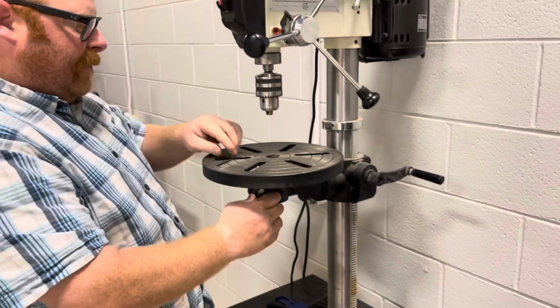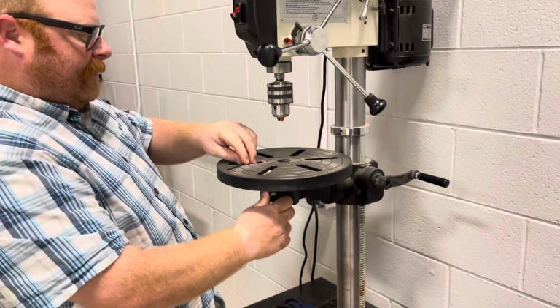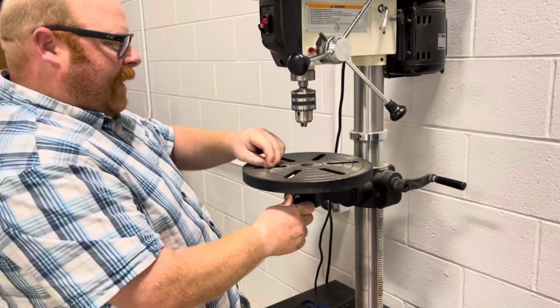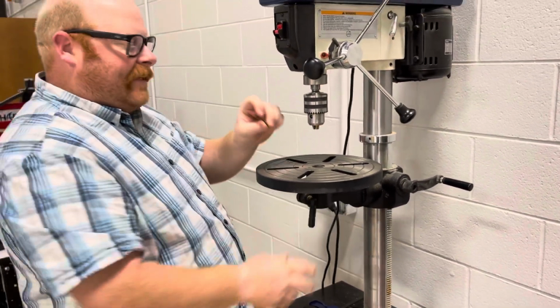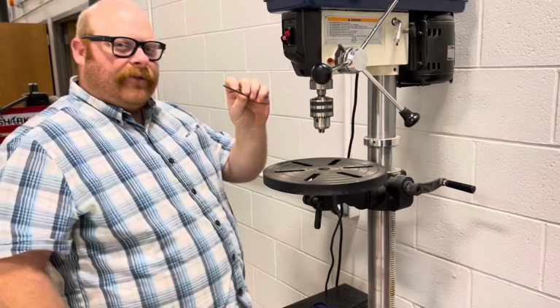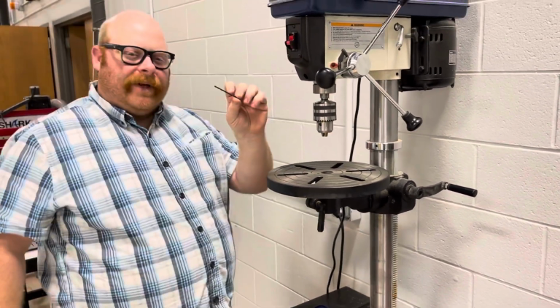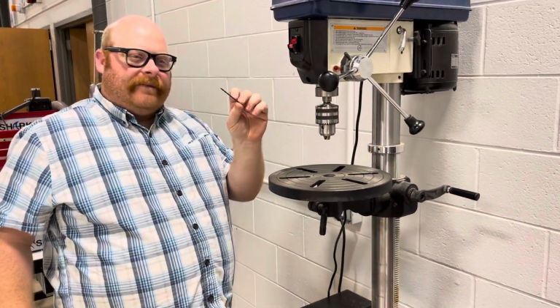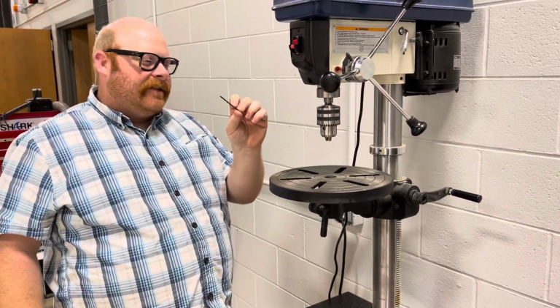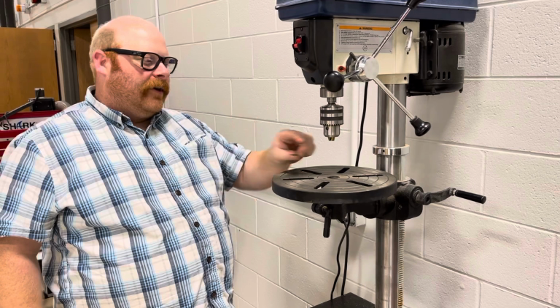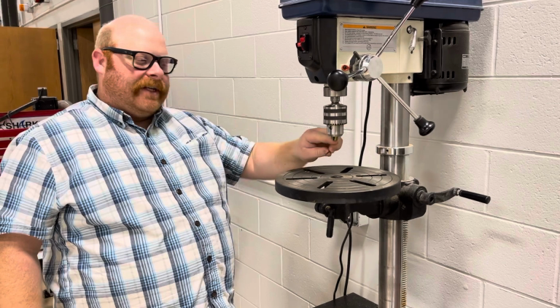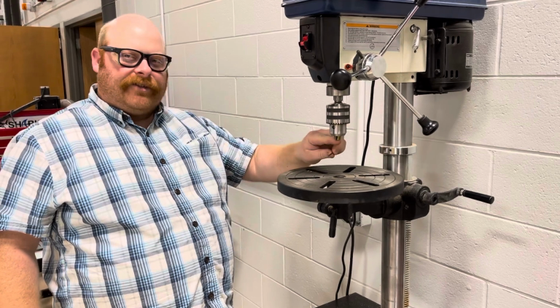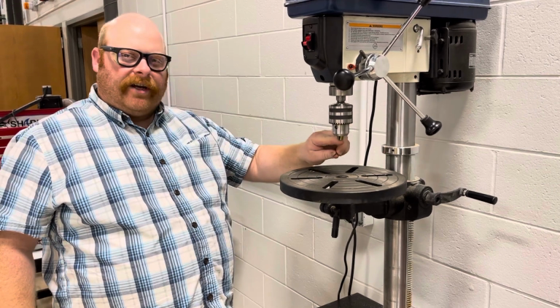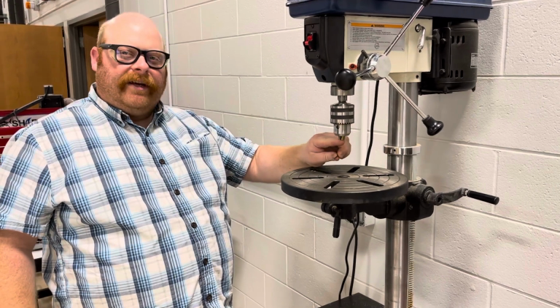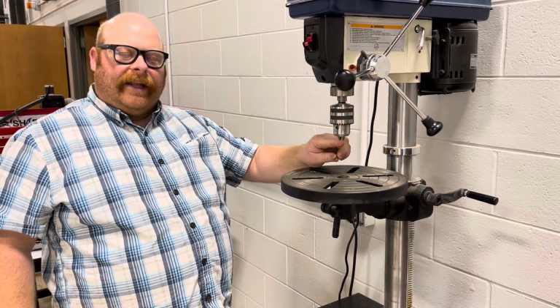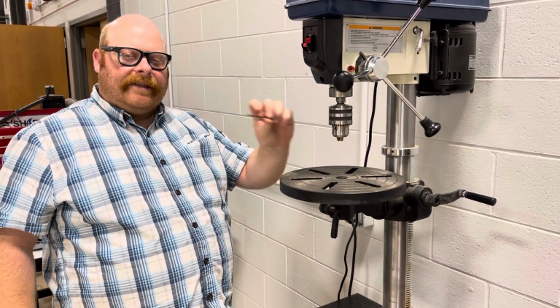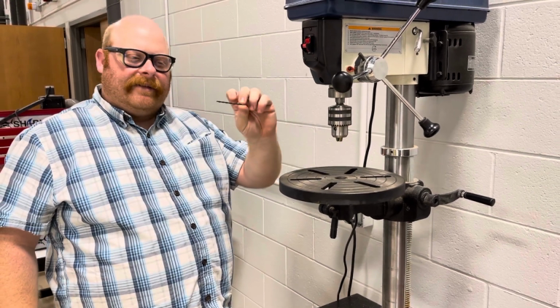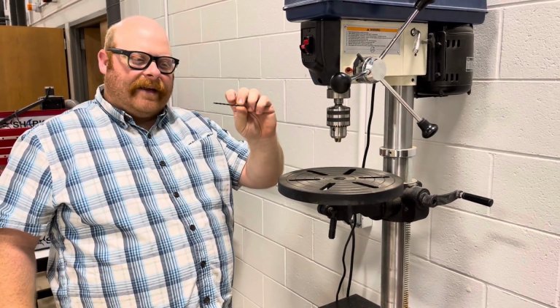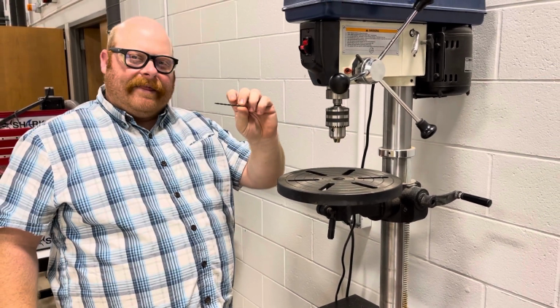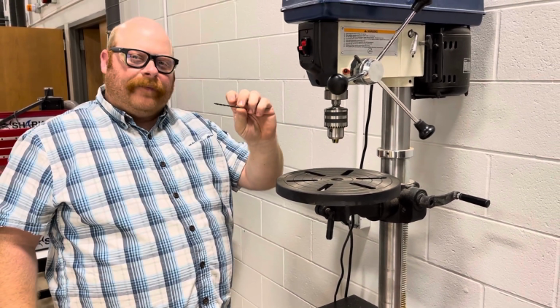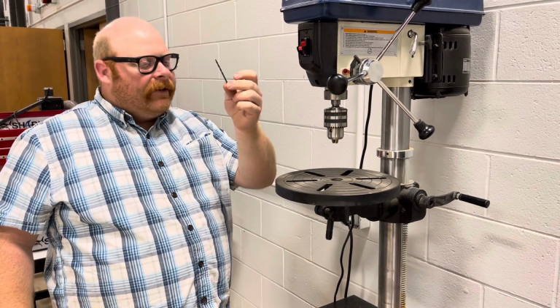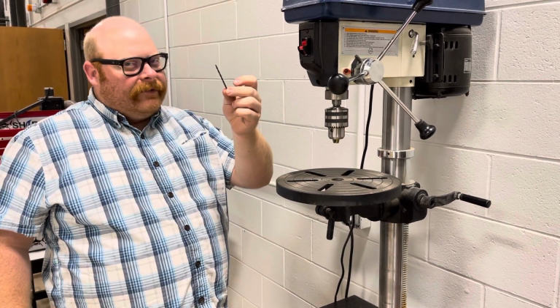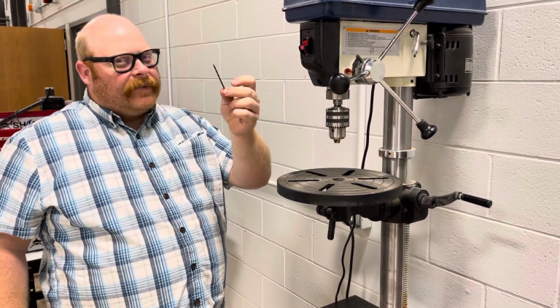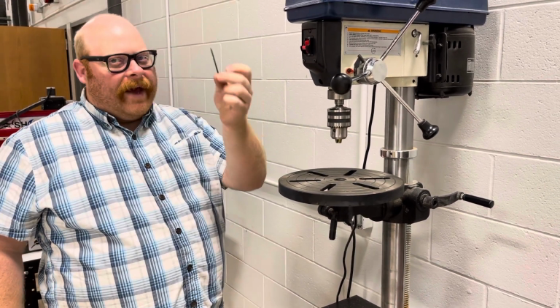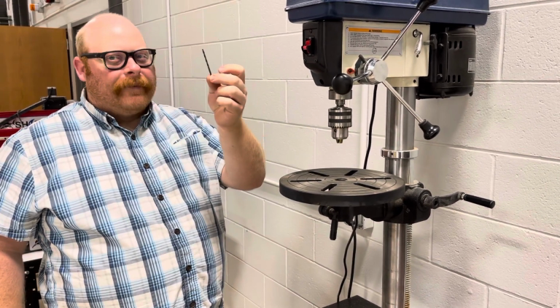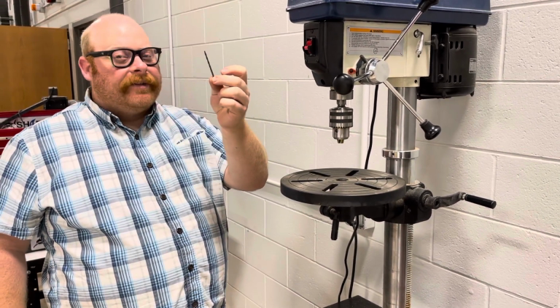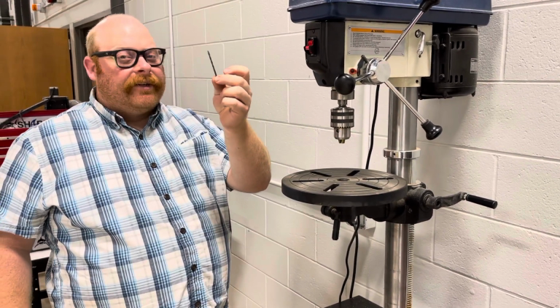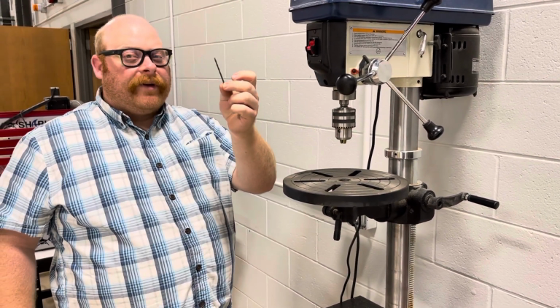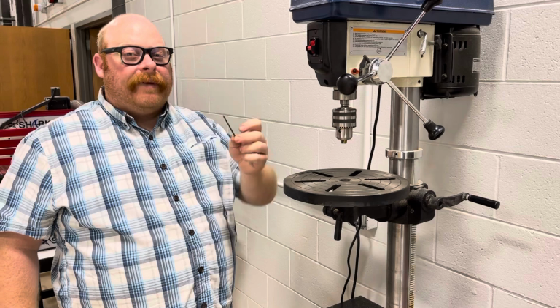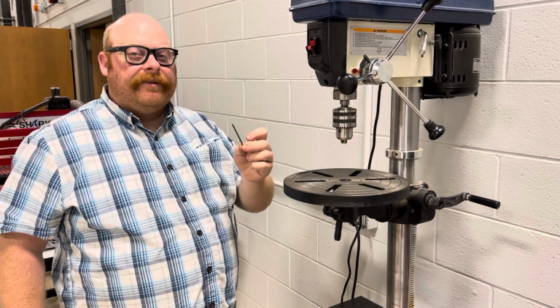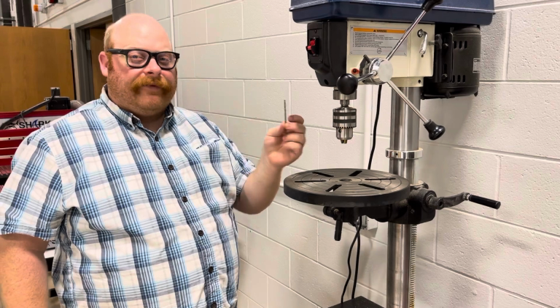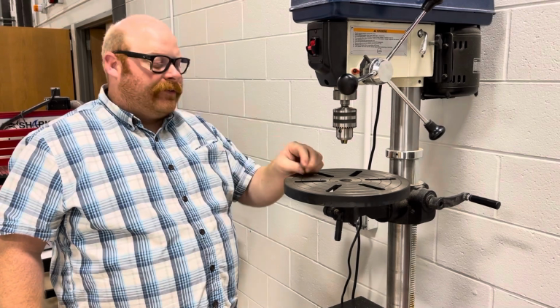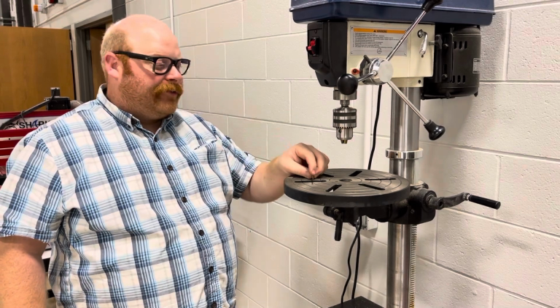This in my hand is a drill bit. This is what goes into the chuck and locks in. This is an eighth-inch bit. It doesn't really matter, but it is good to know which kind of bit you're using before you use your machine.